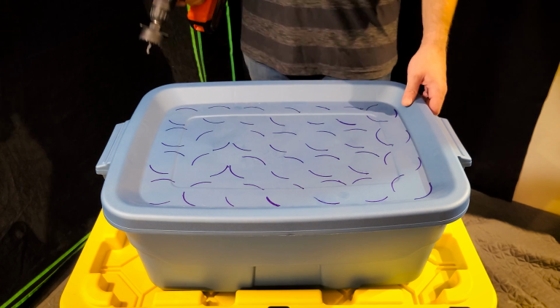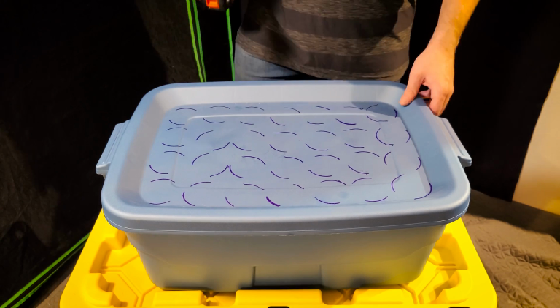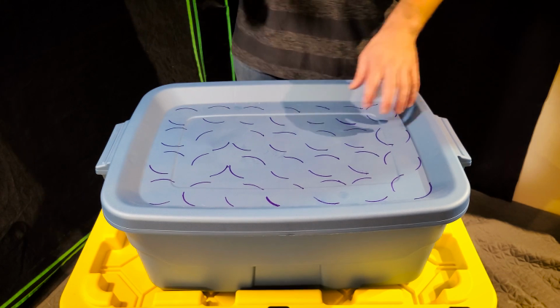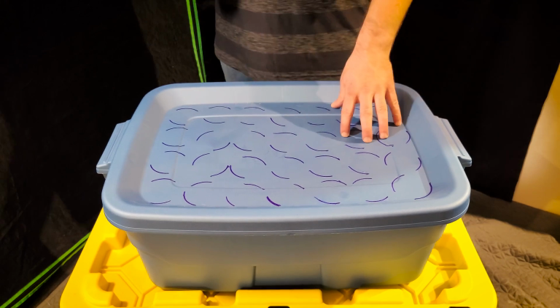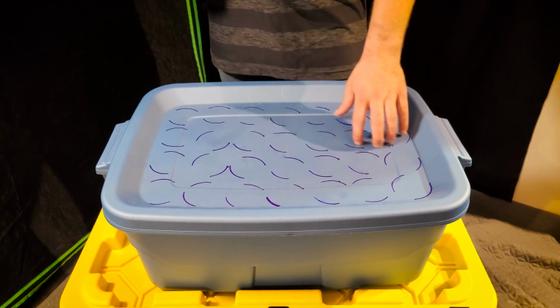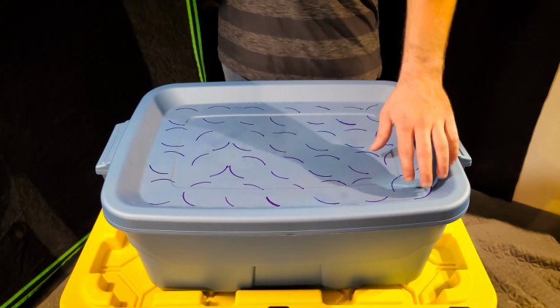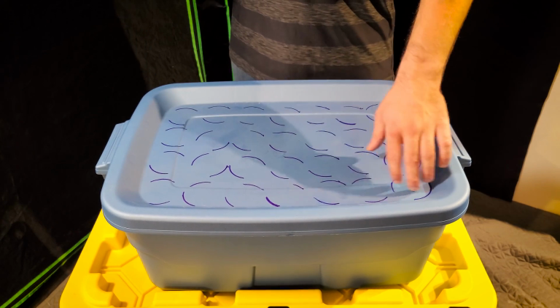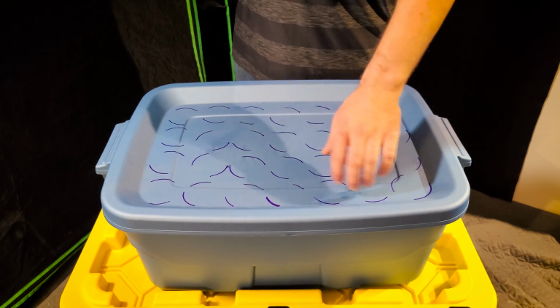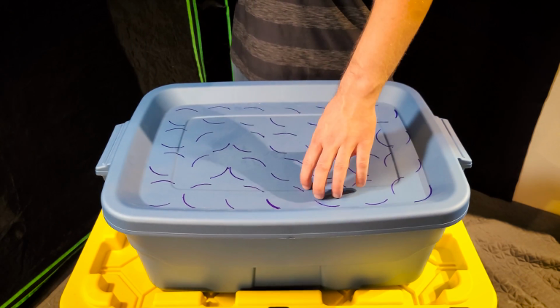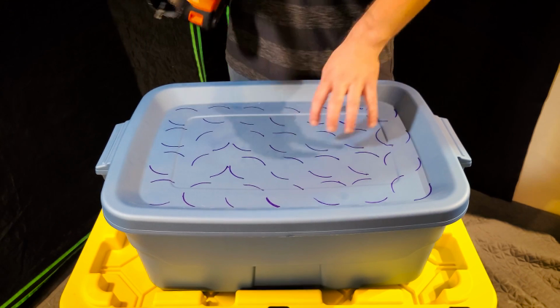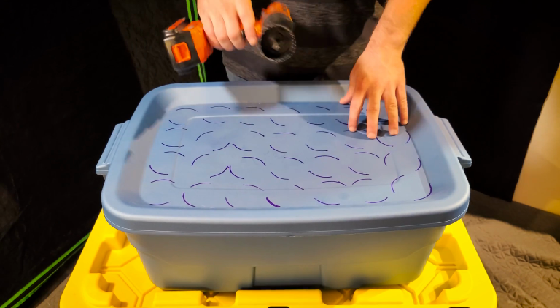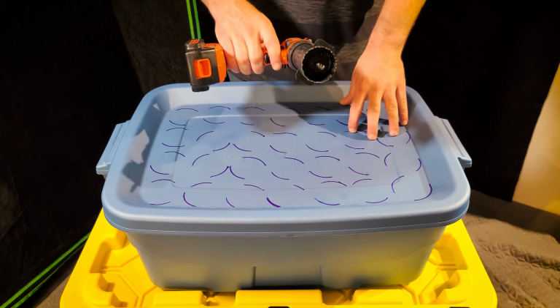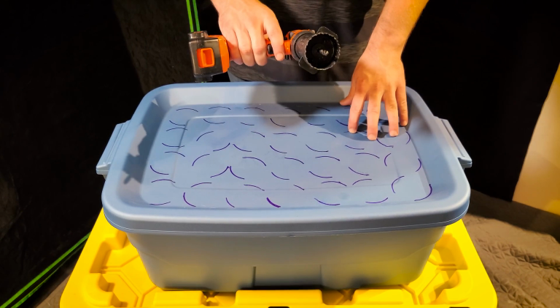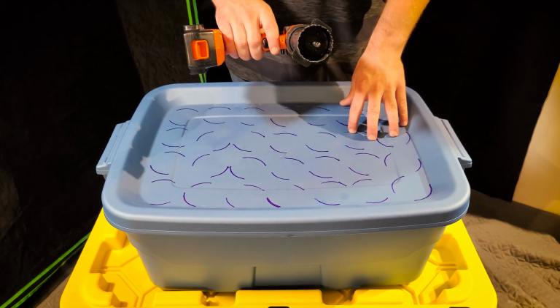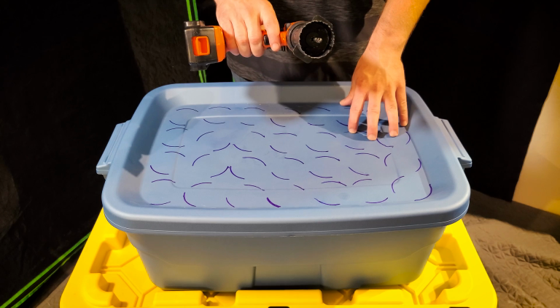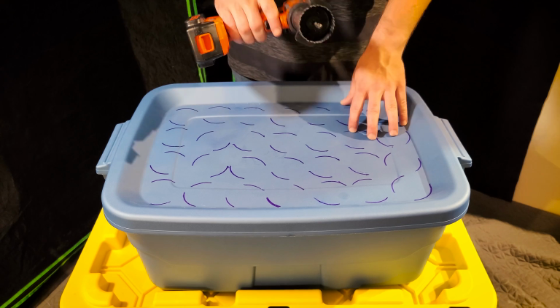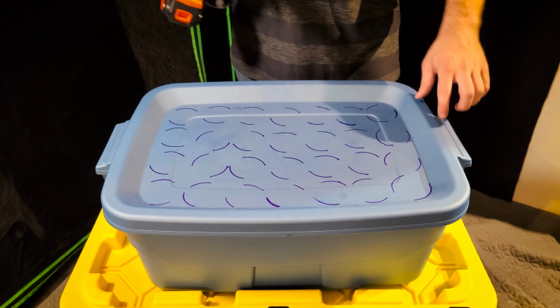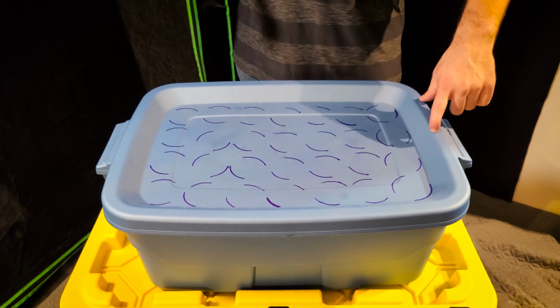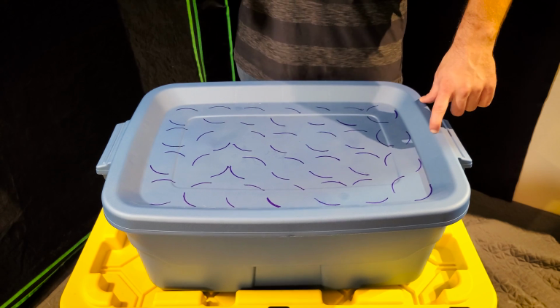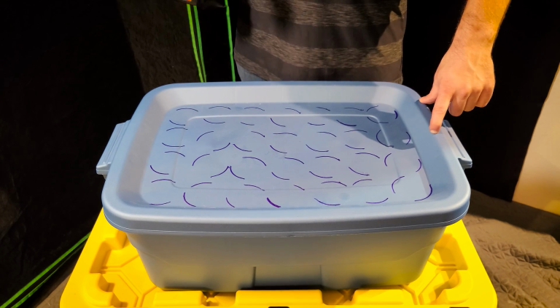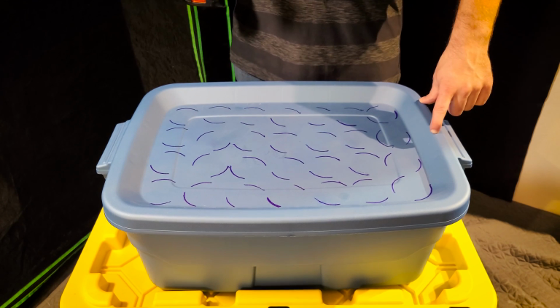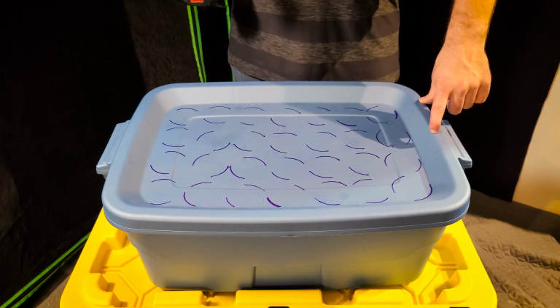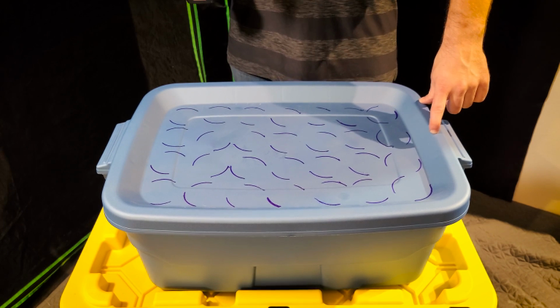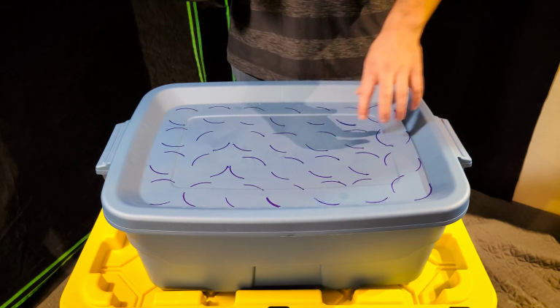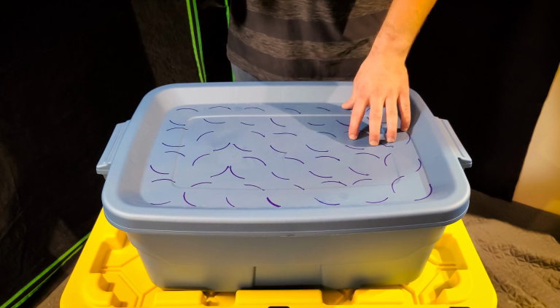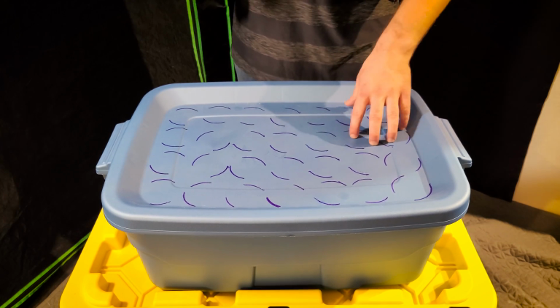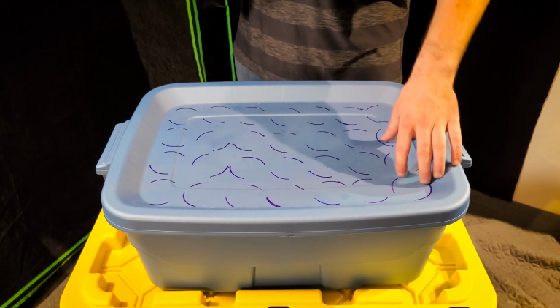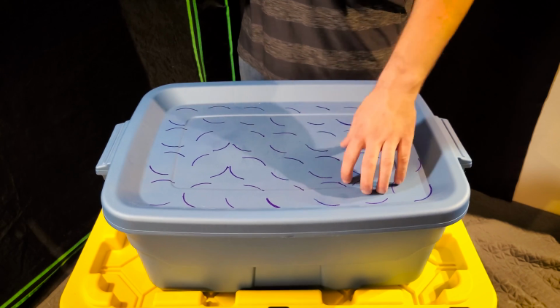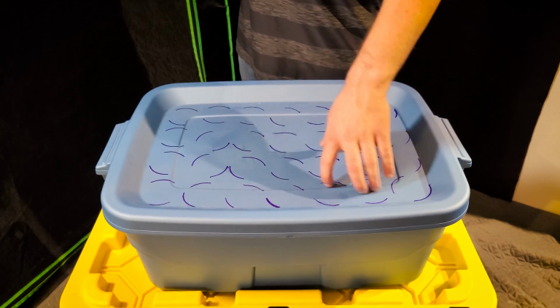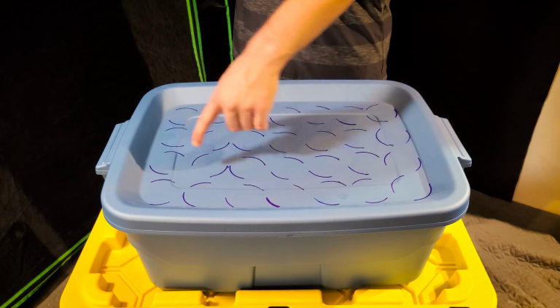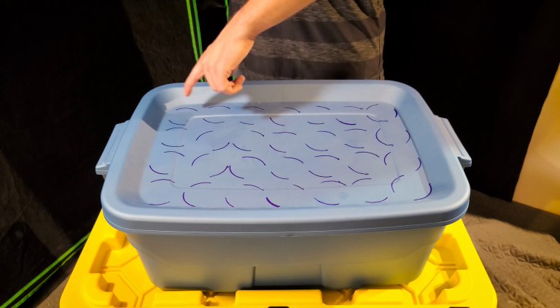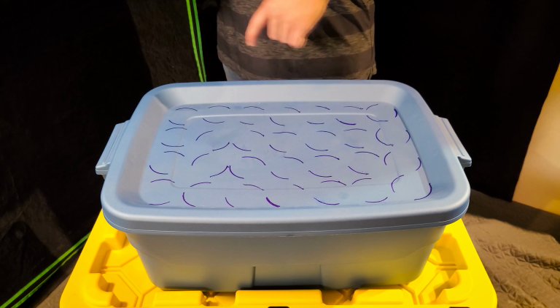After you finish tracing out all the circles, grab your two-inch hole saw and drill. Leave the lid on top of the bin so it catches all the plastic shavings, then cut out all the holes you need for your net pots.